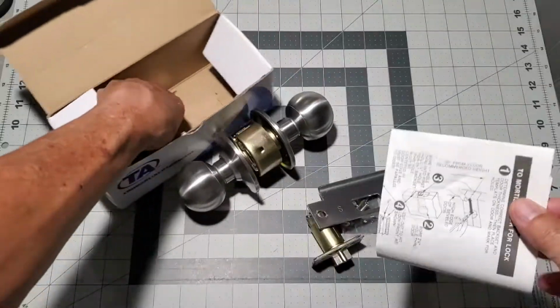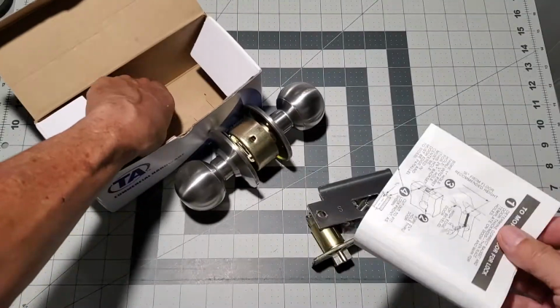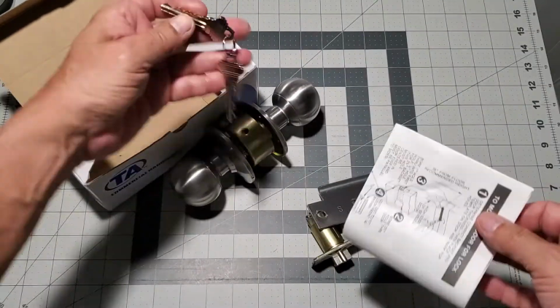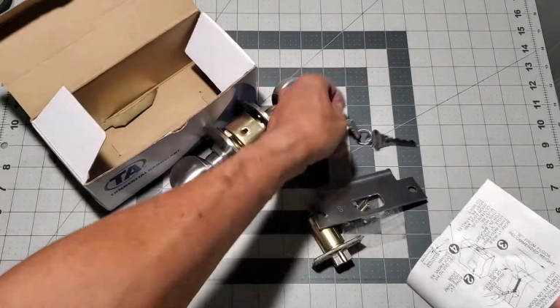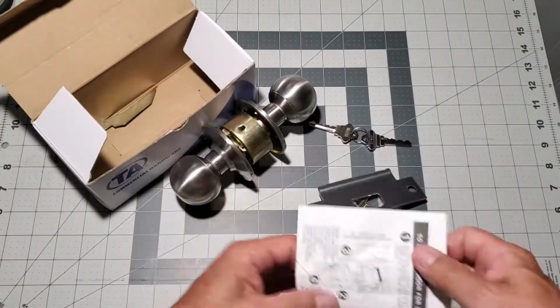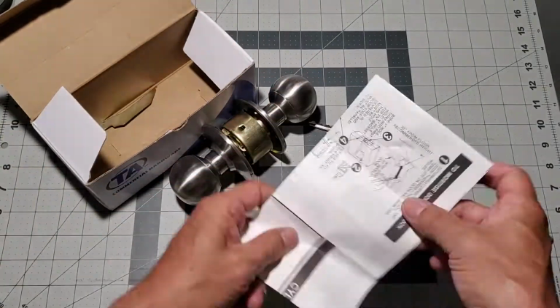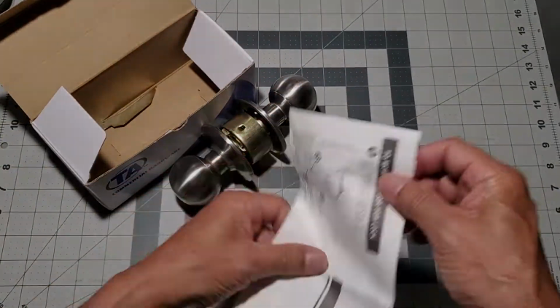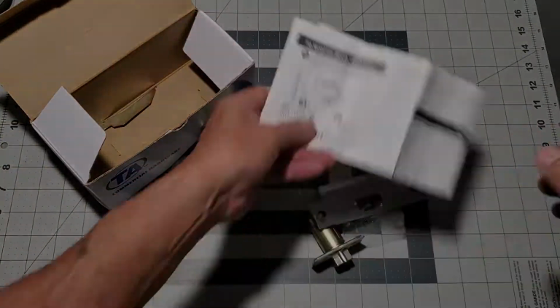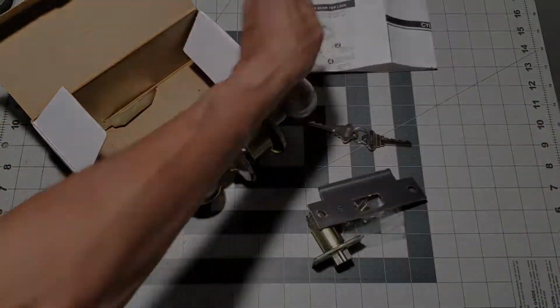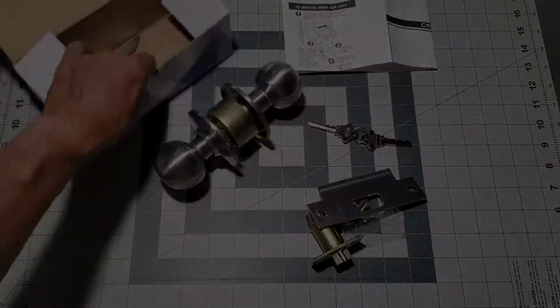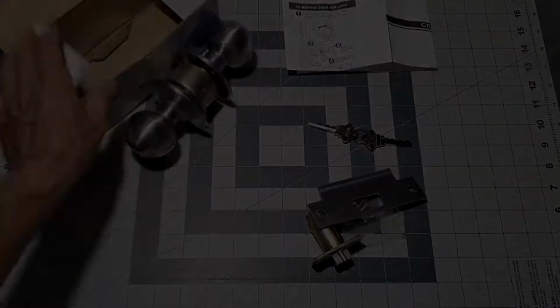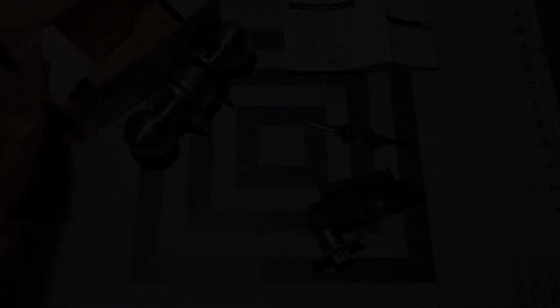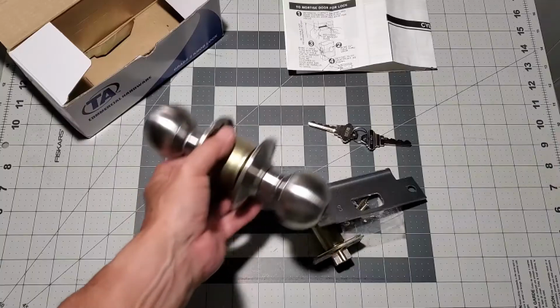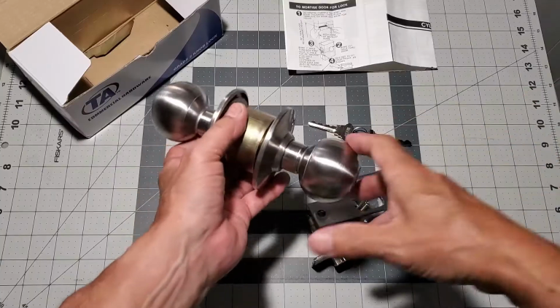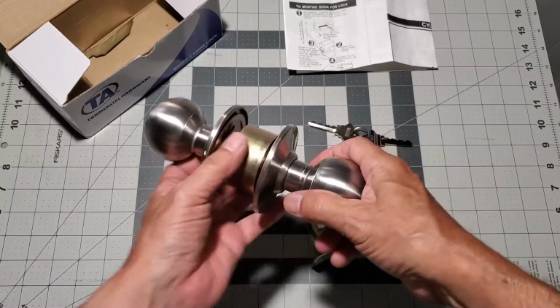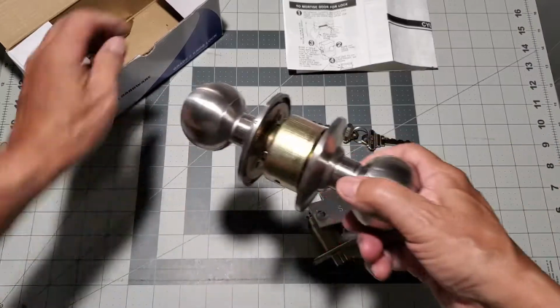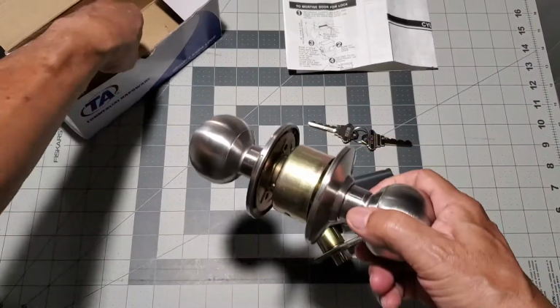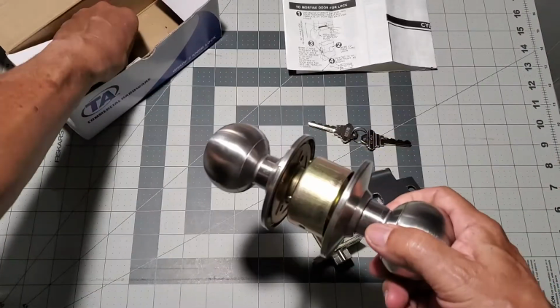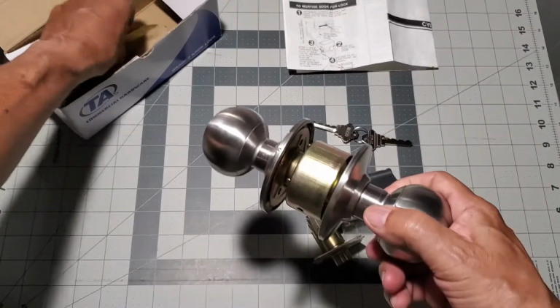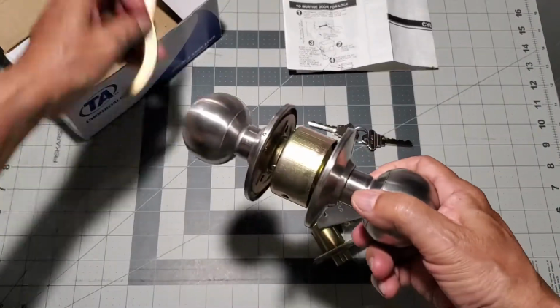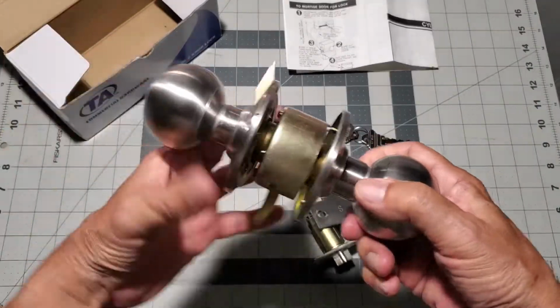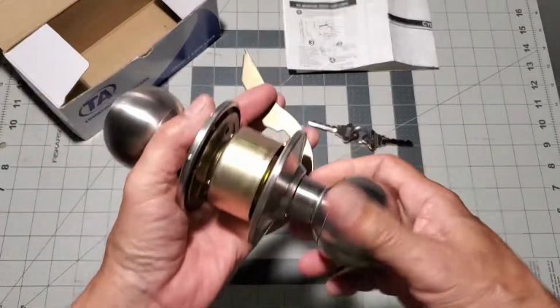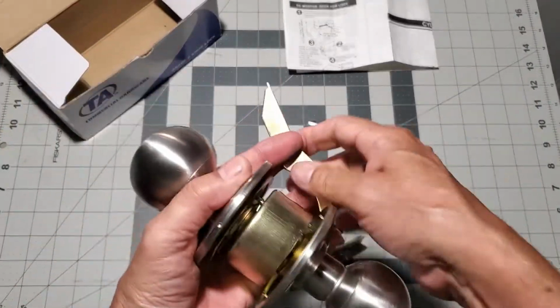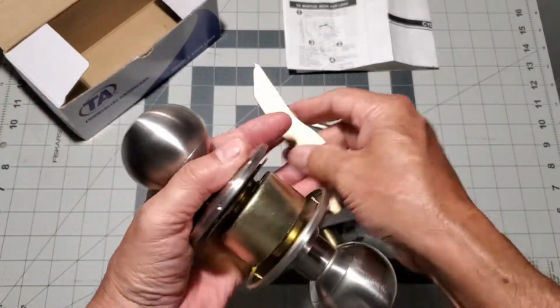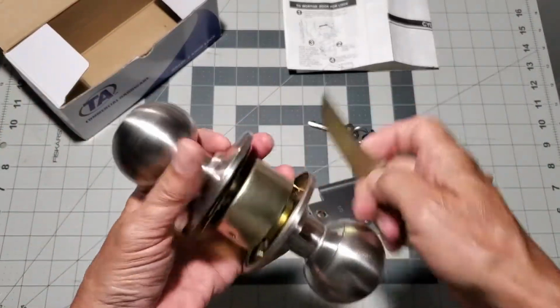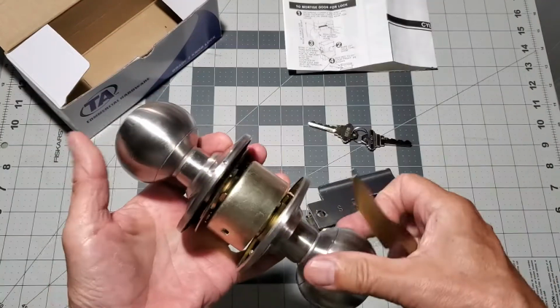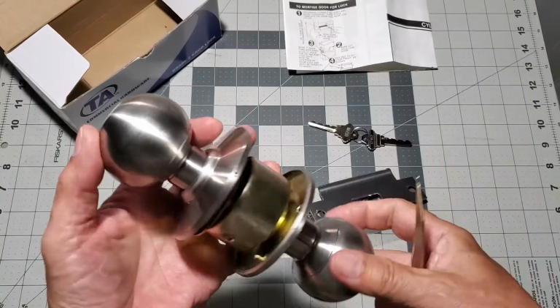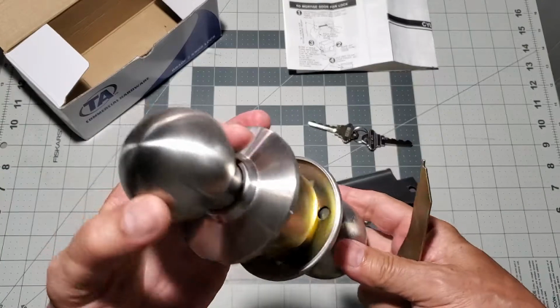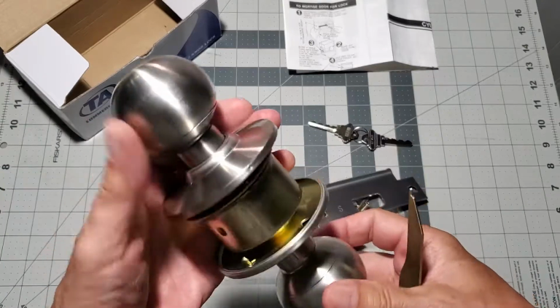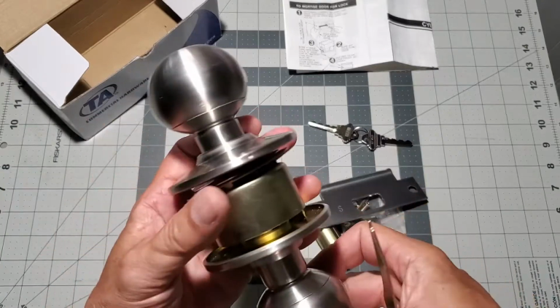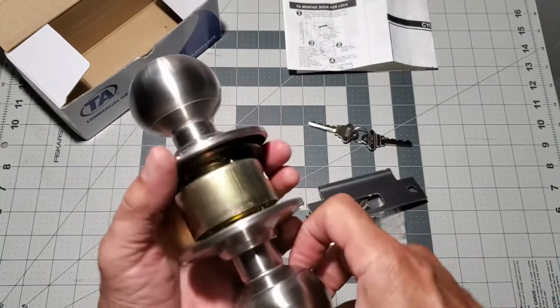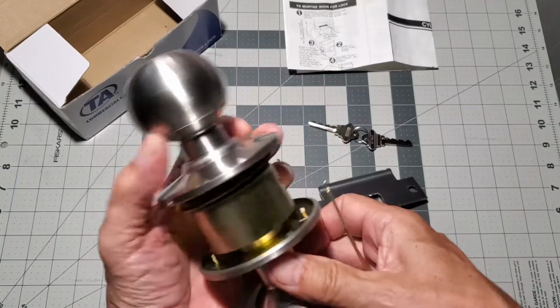I'm going to show you how to disassemble the doorknob and reassemble it. This way we'll be familiar with the components and how they work.